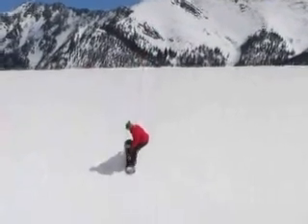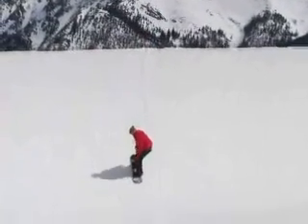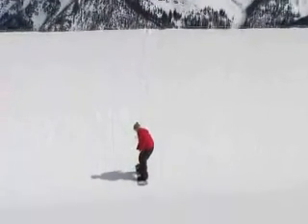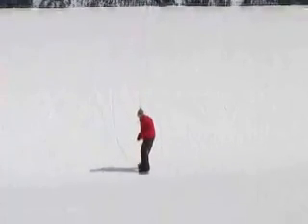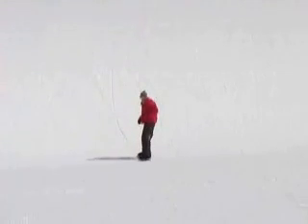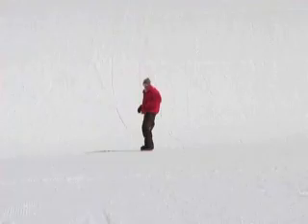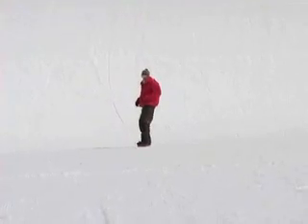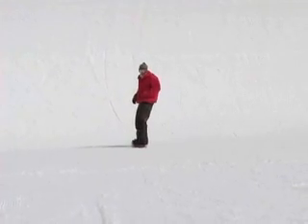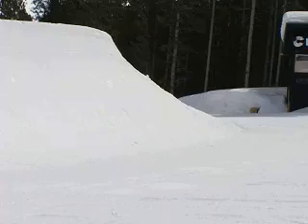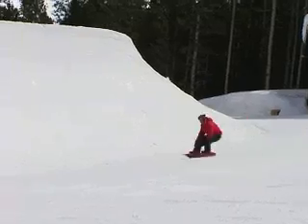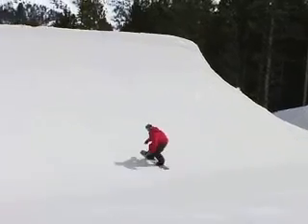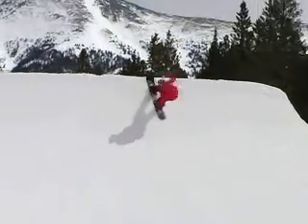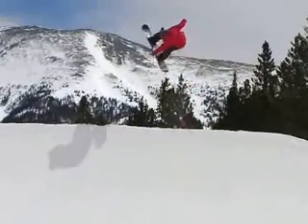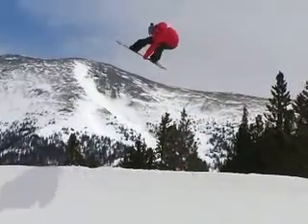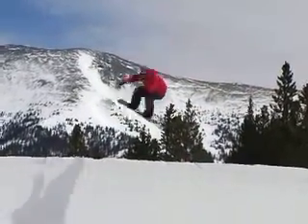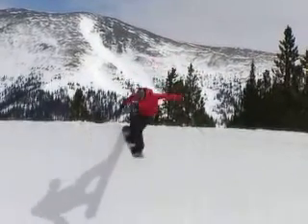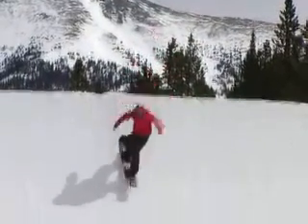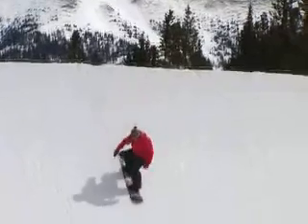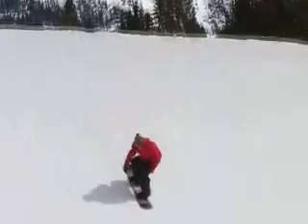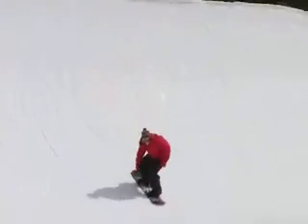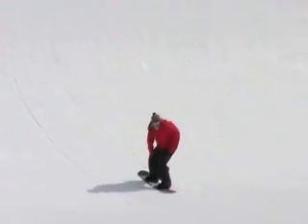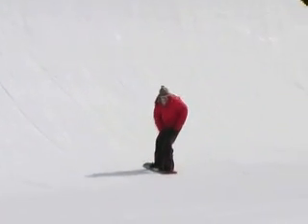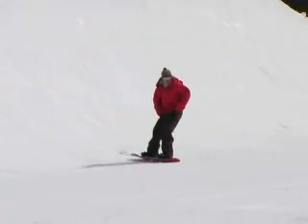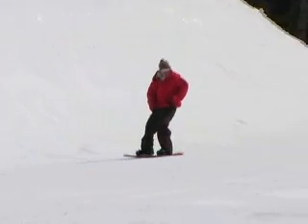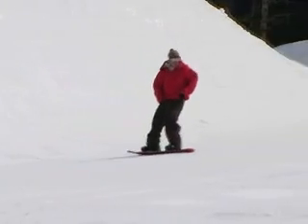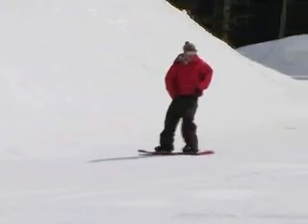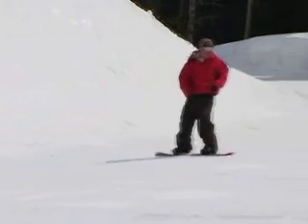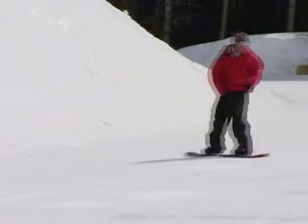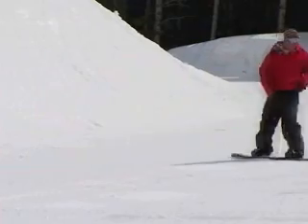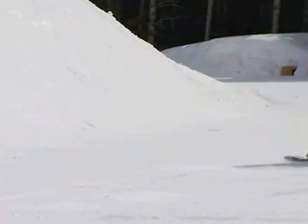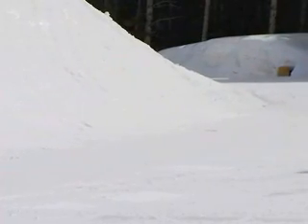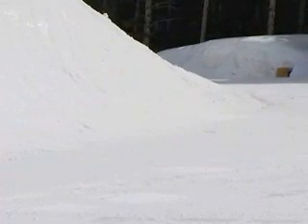Hopefully you're coming straight back down. If the quarter pipe goes to vert, usually you are. Try to set it down at the top of the transition and just ride straight back up the hill. The farther up you ride up the hill, the less you're going to have to hike to the top of the quarter pipe.